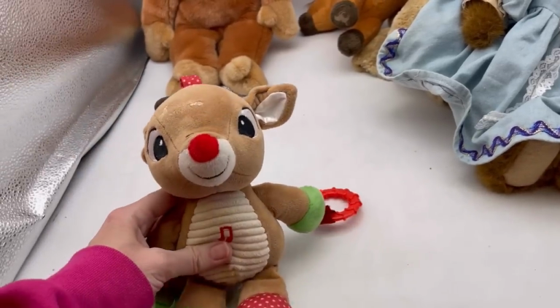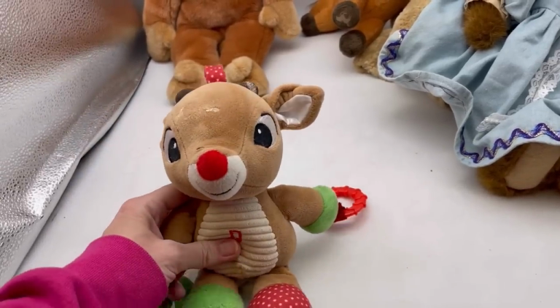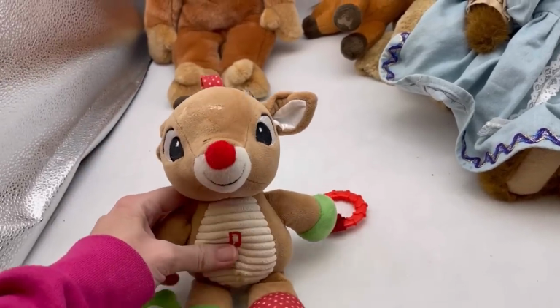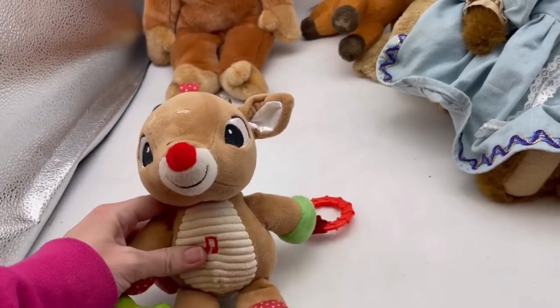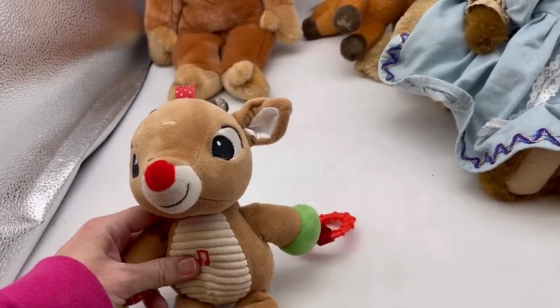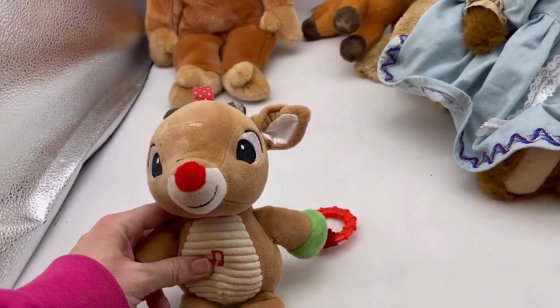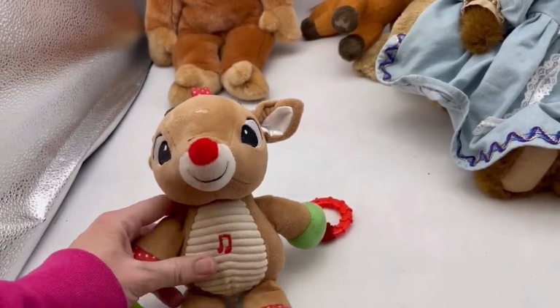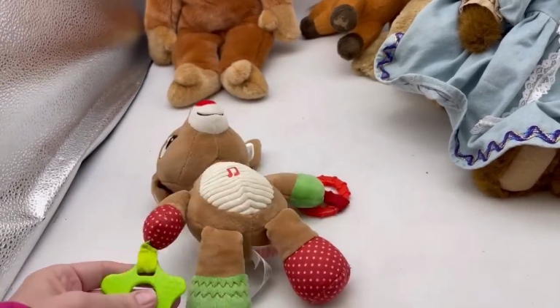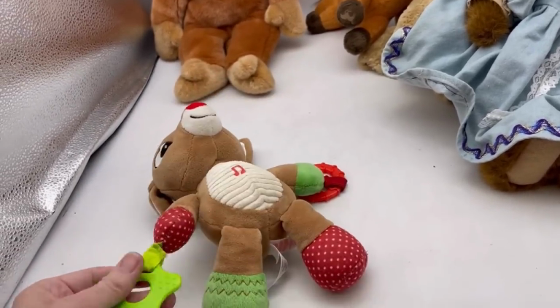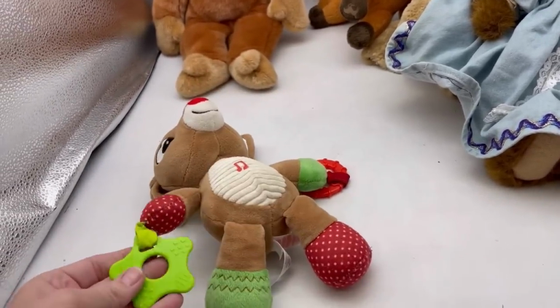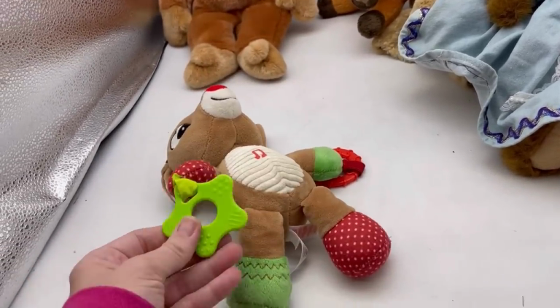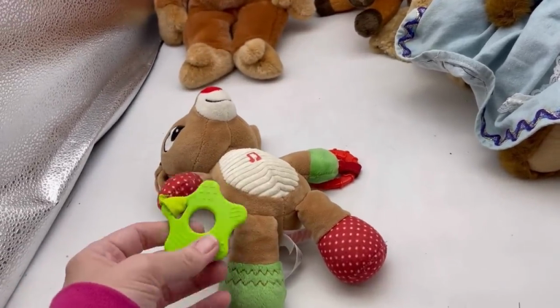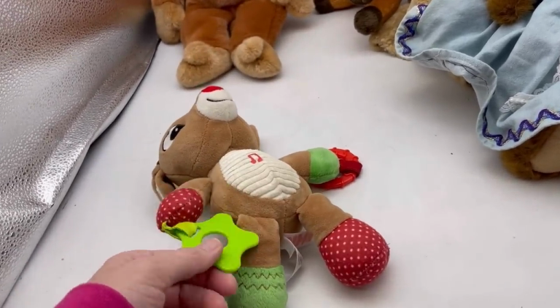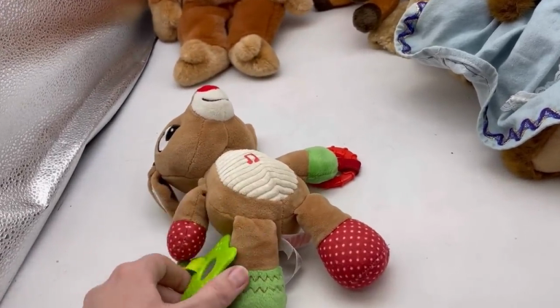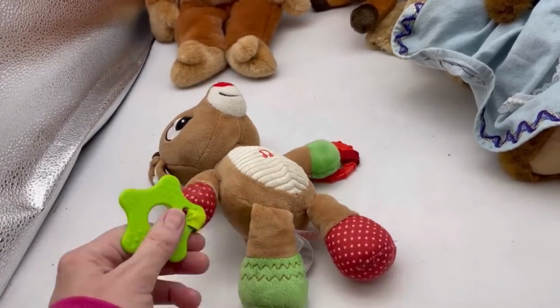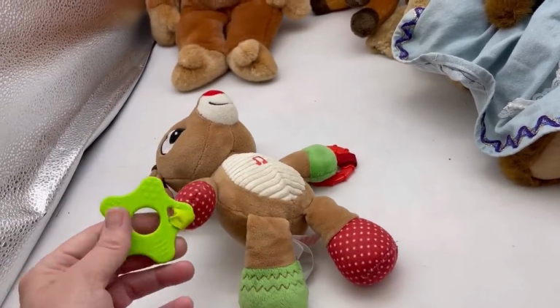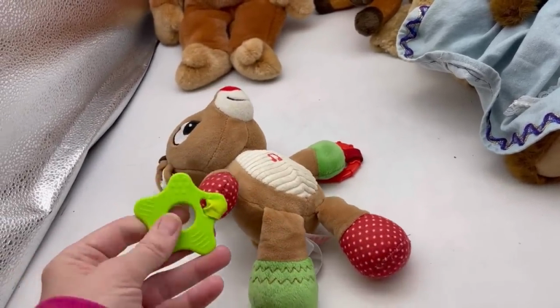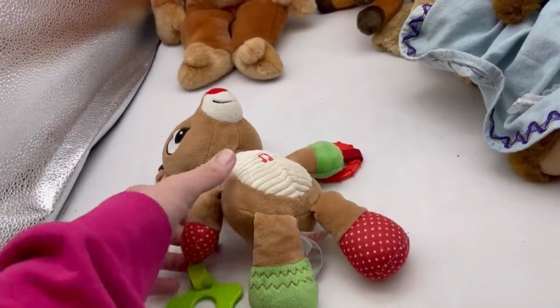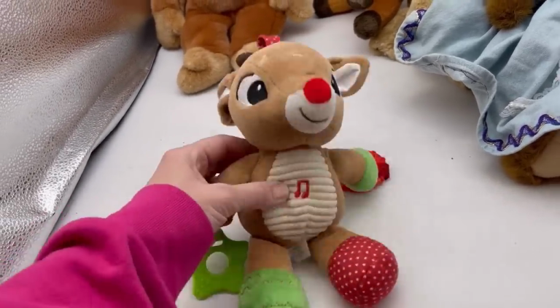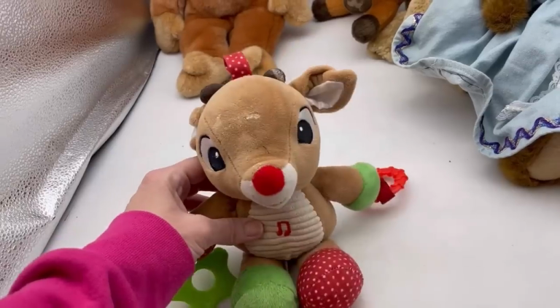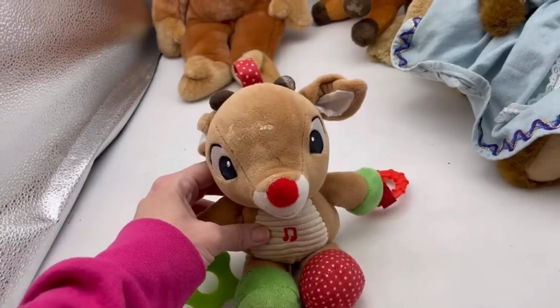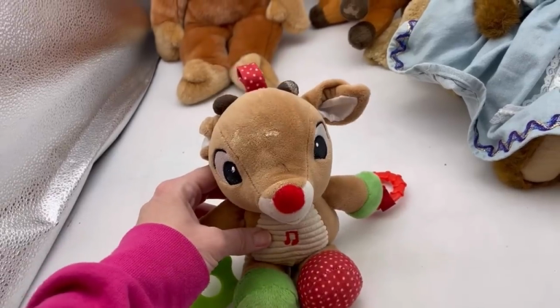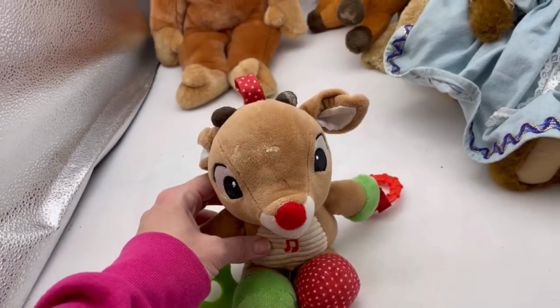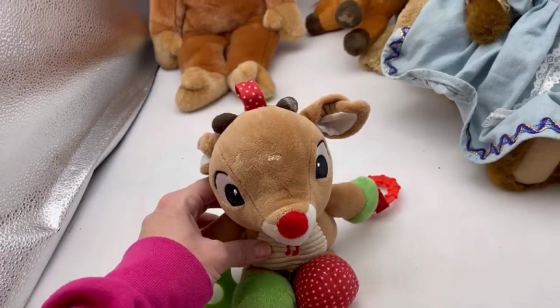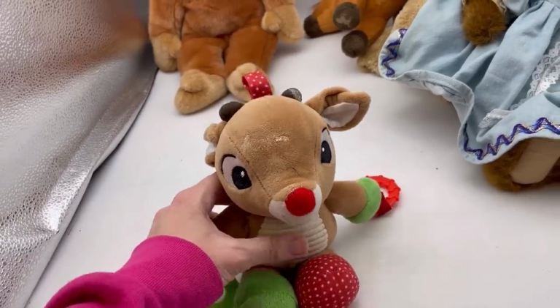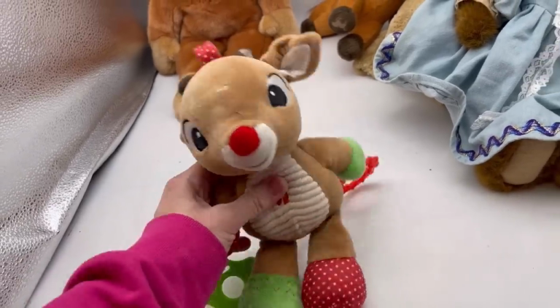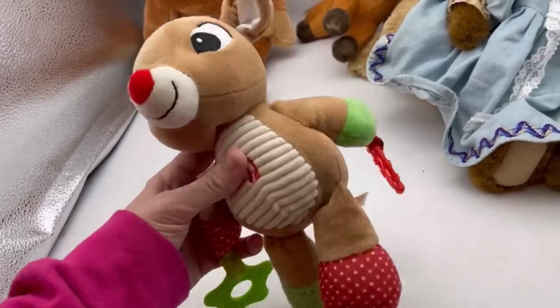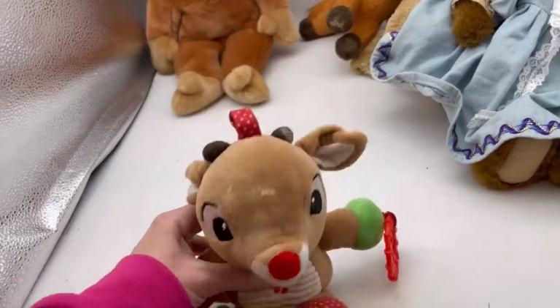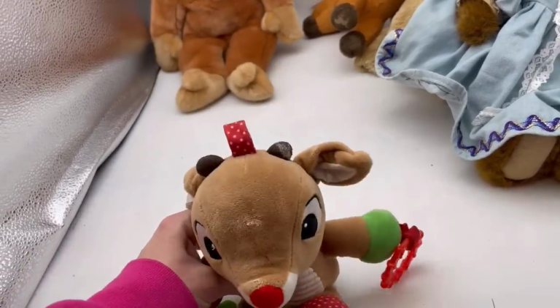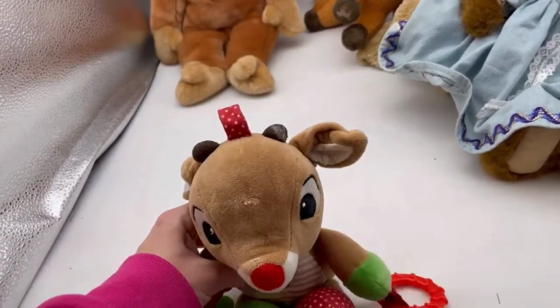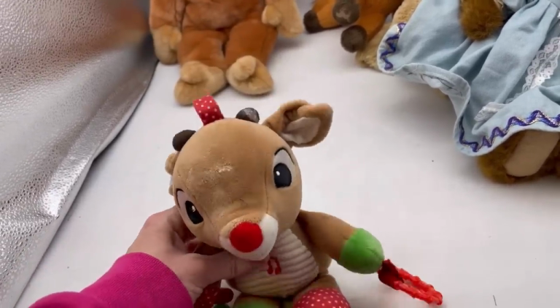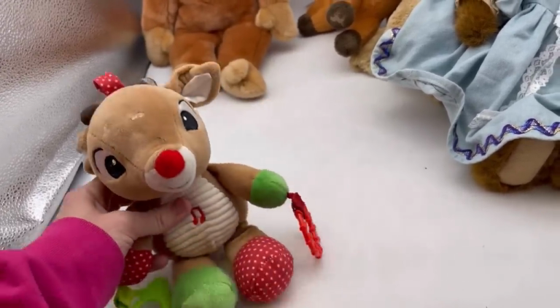You push it and it sings. This is a toy, so these will need sanitized. If I decide to sell it, it needs cleaned up. So I may just end up donating this one.